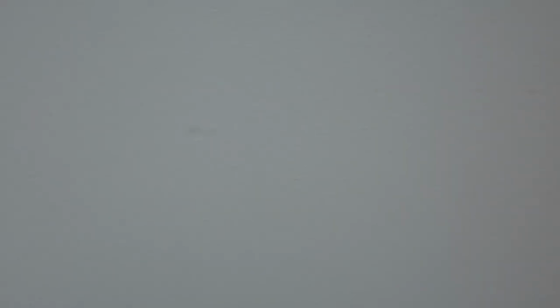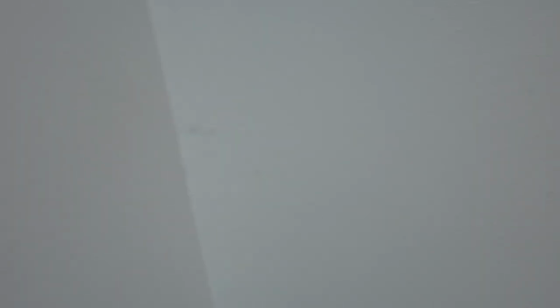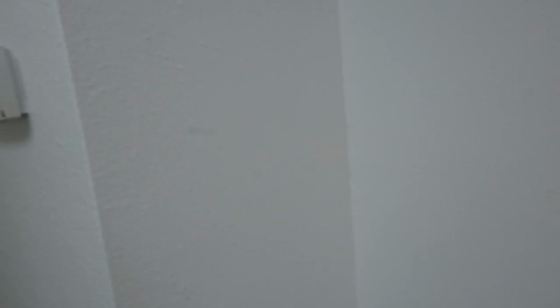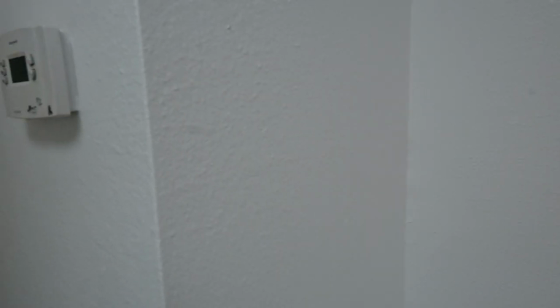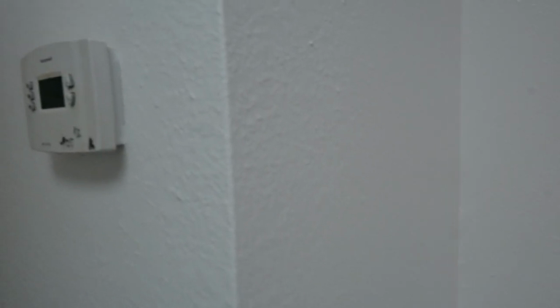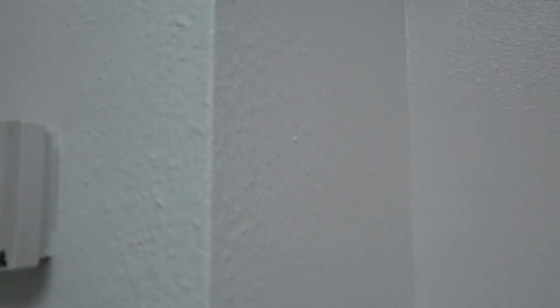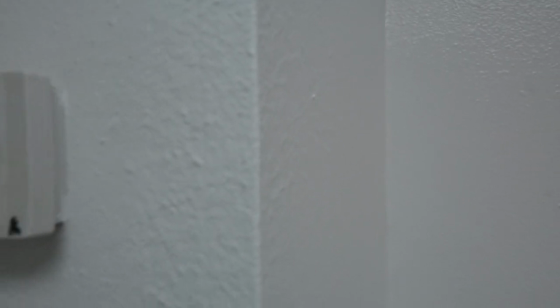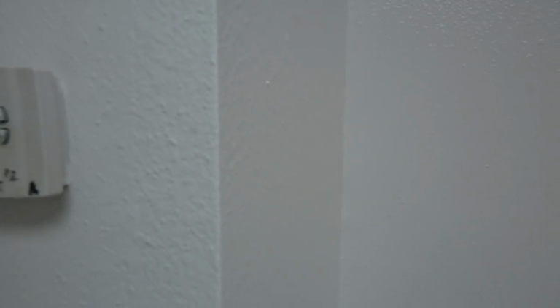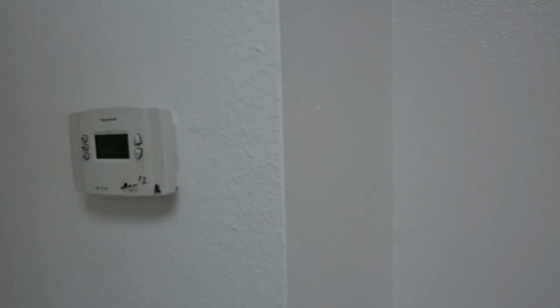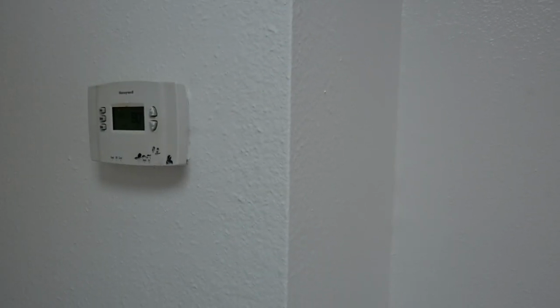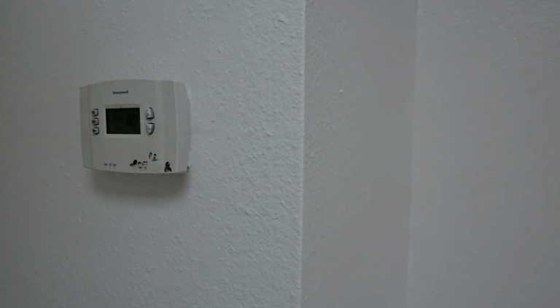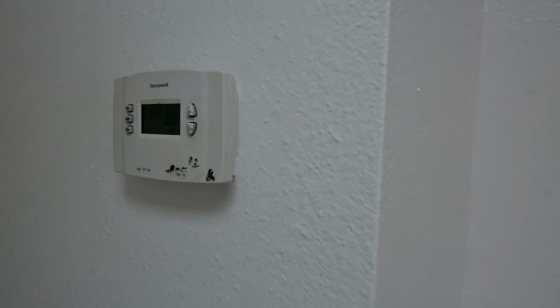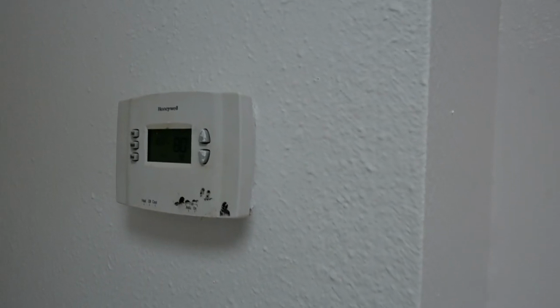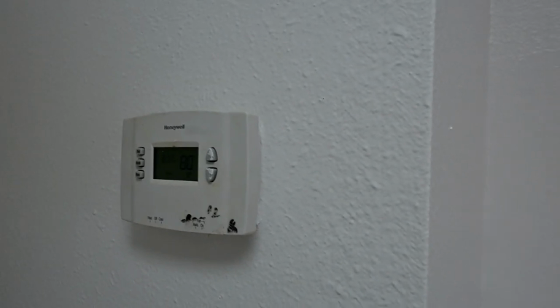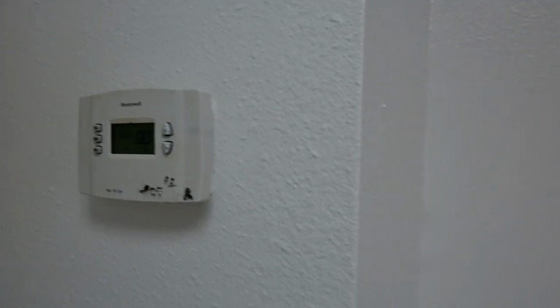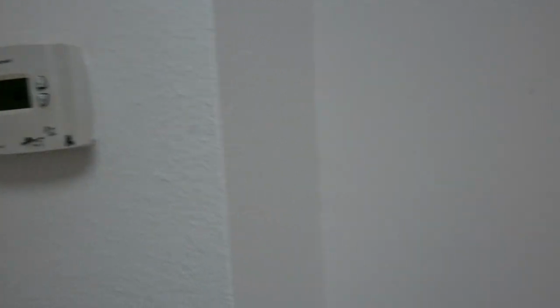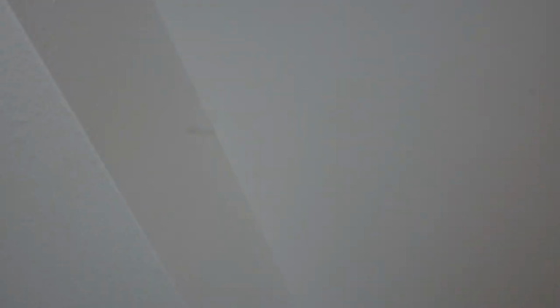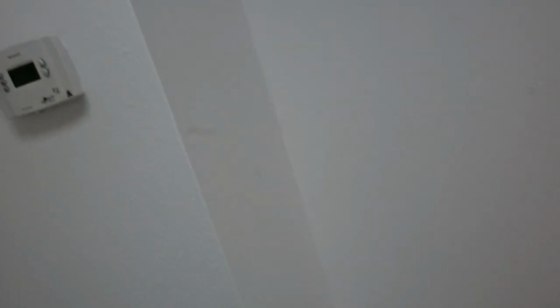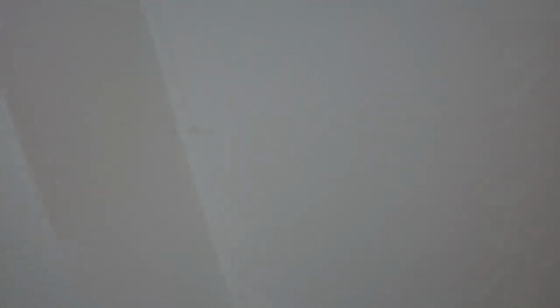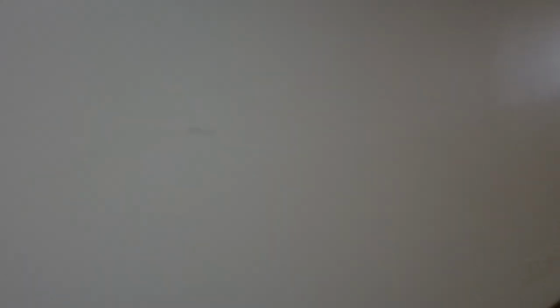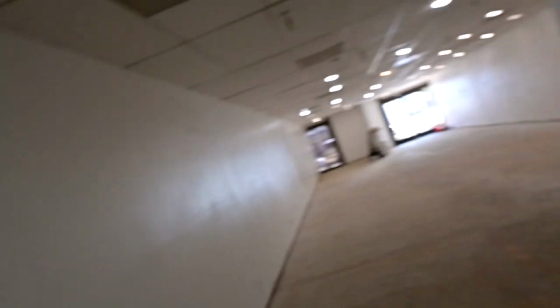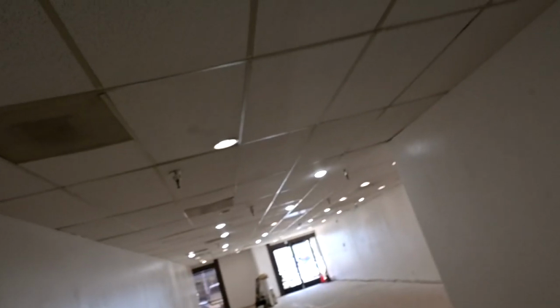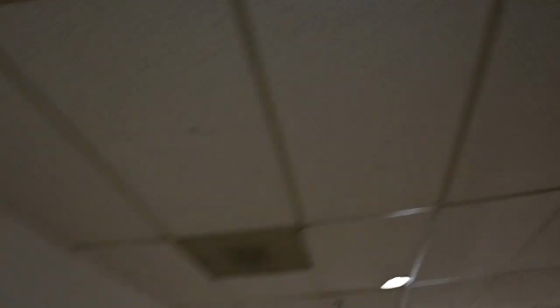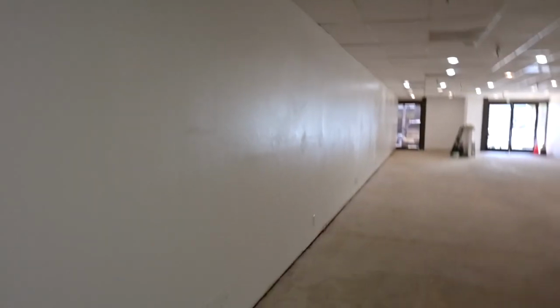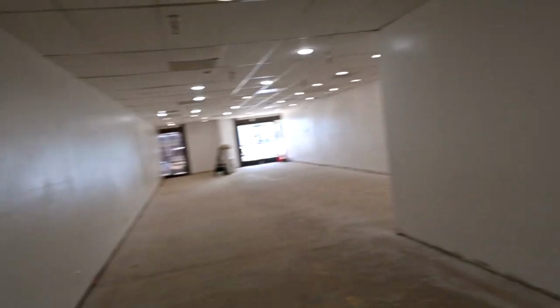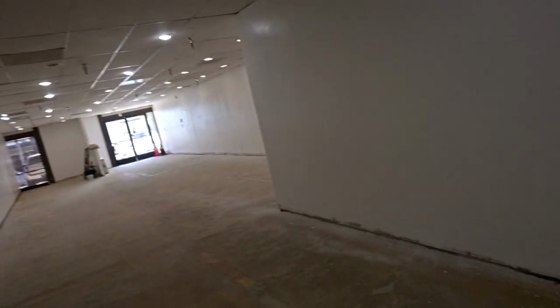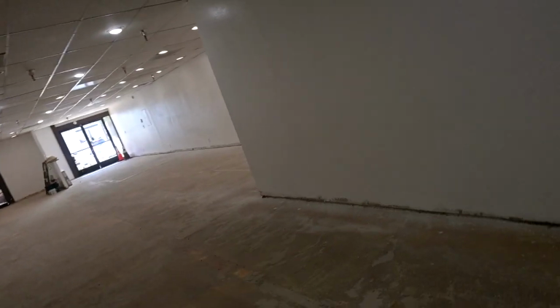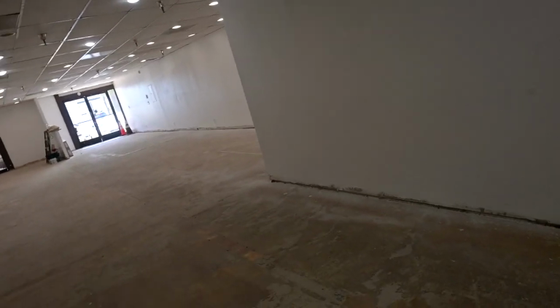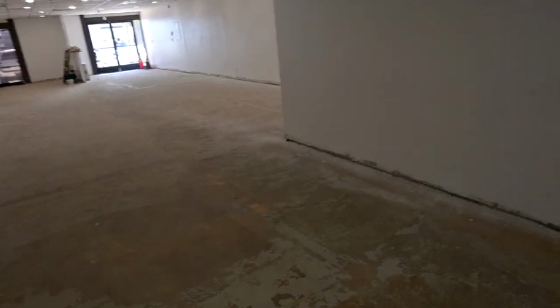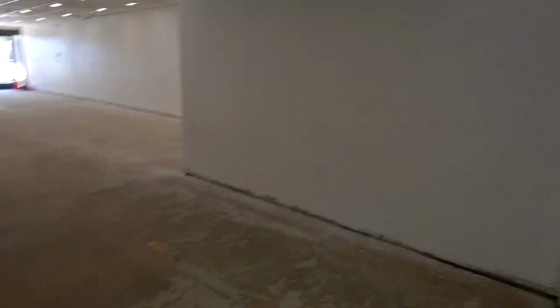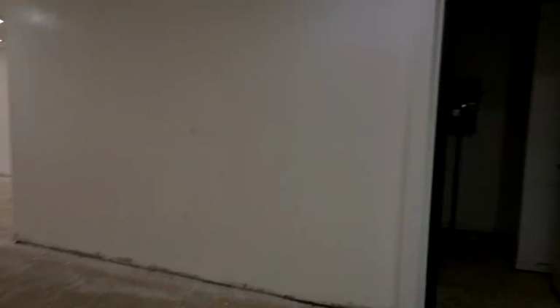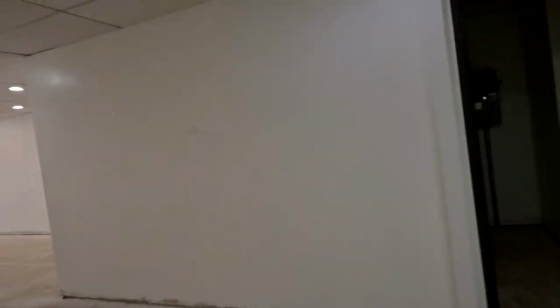We got AC. We're going to hook up the AC next week, so that'll be functioning soon. Just dope. Then I can really start moving stuff in here.